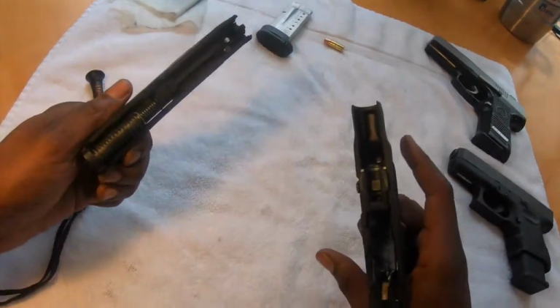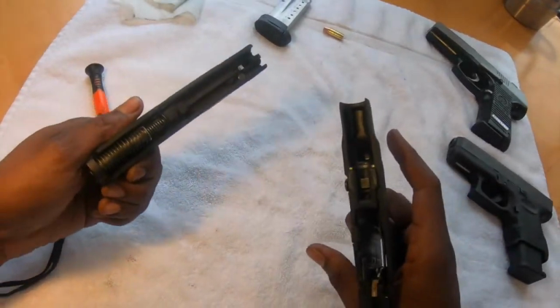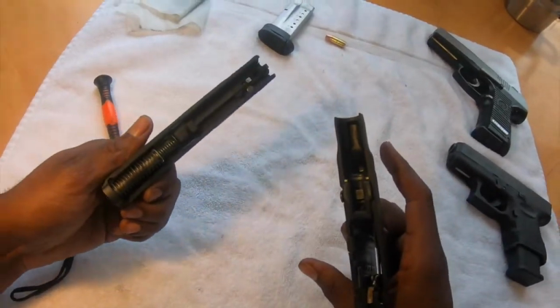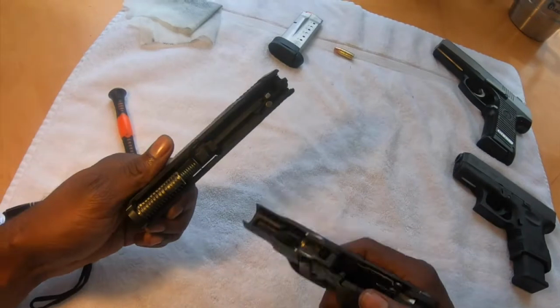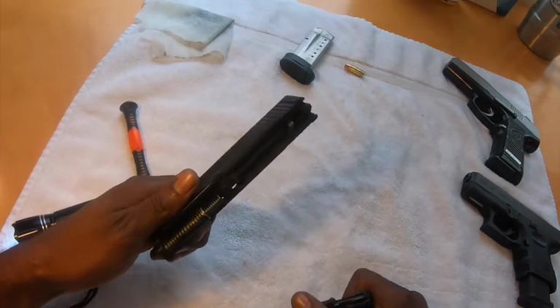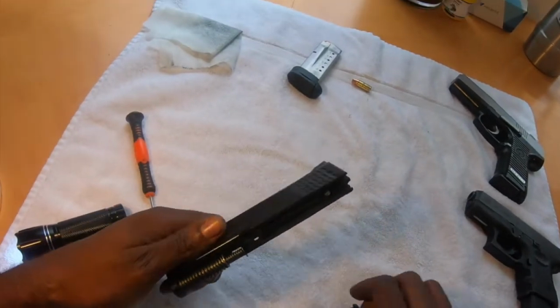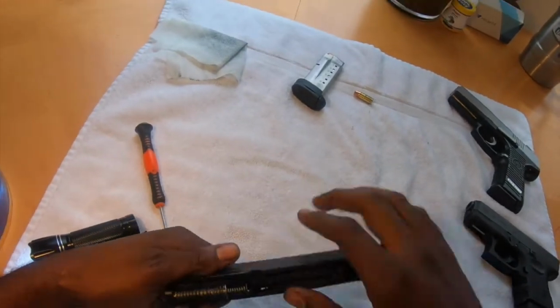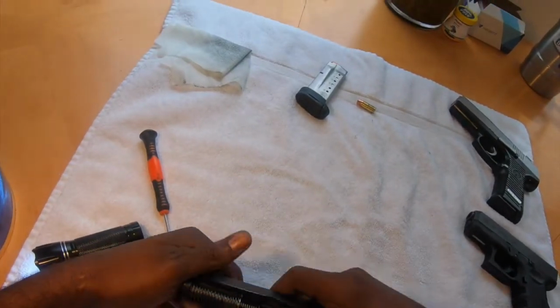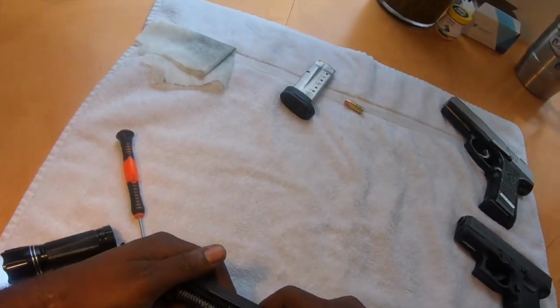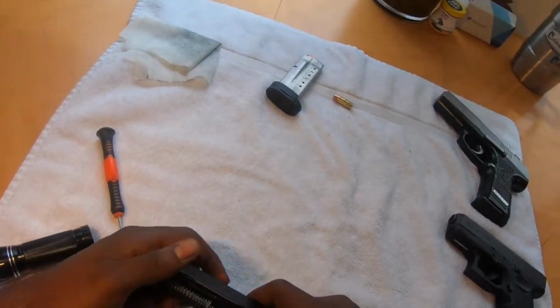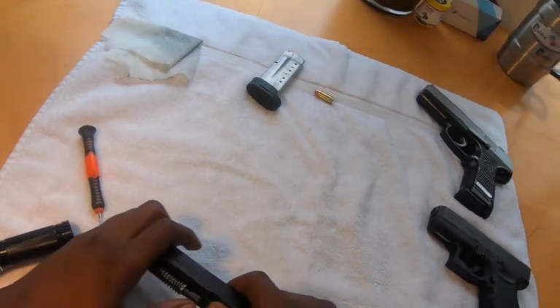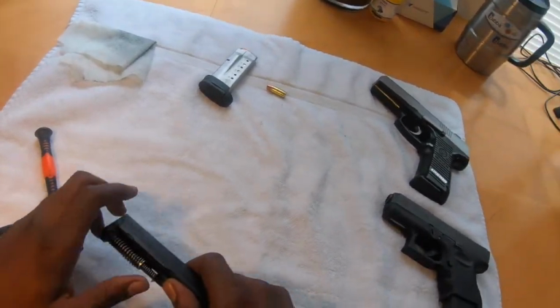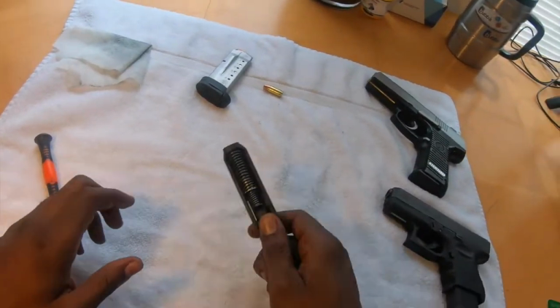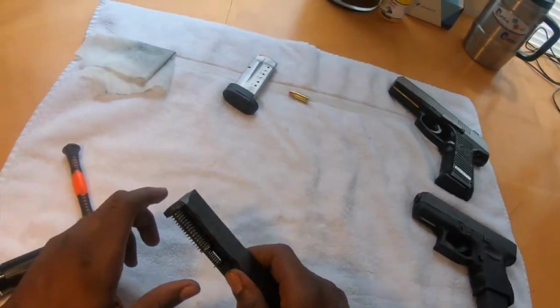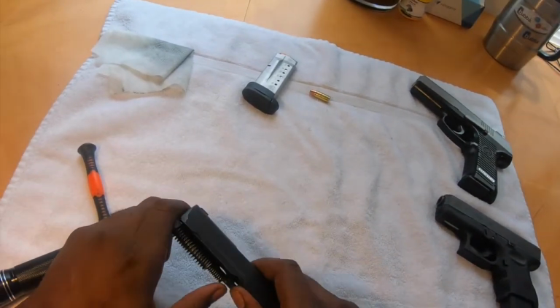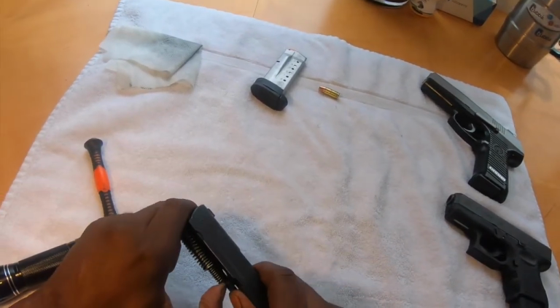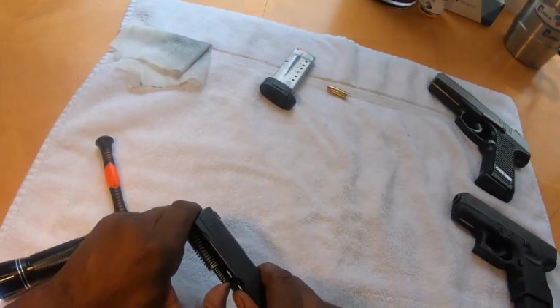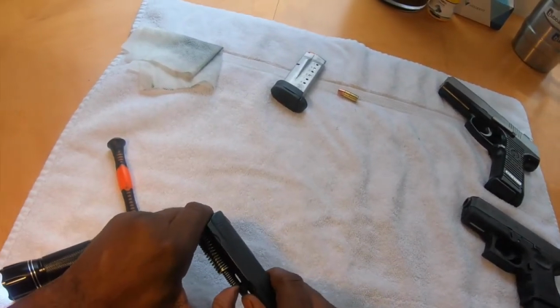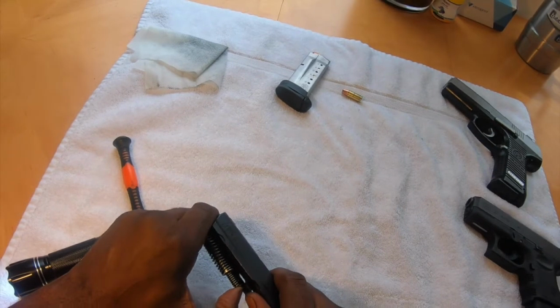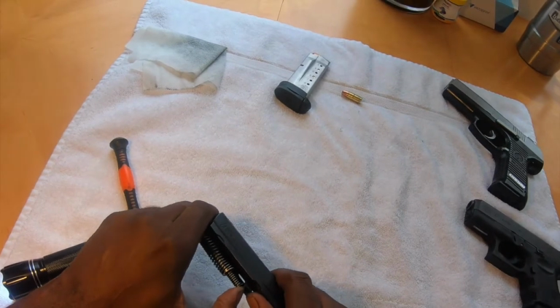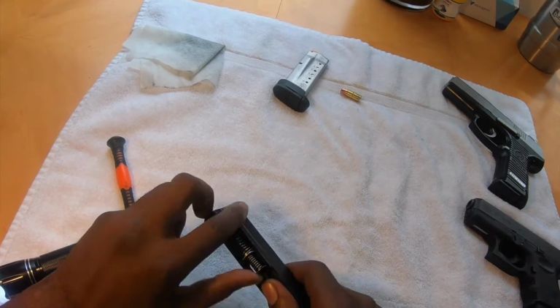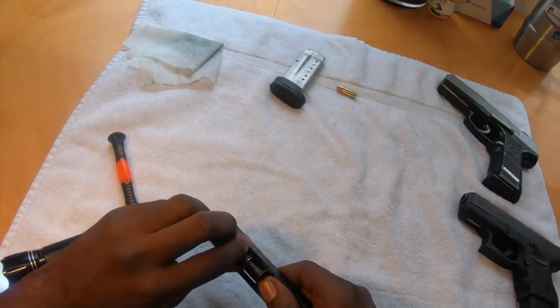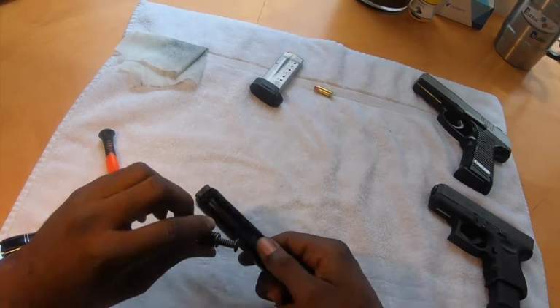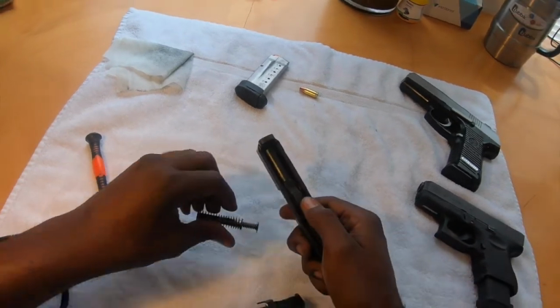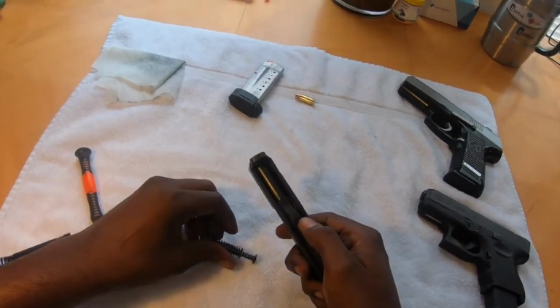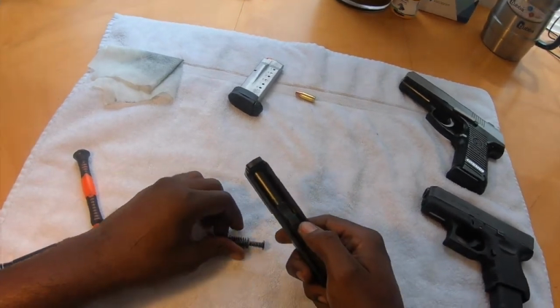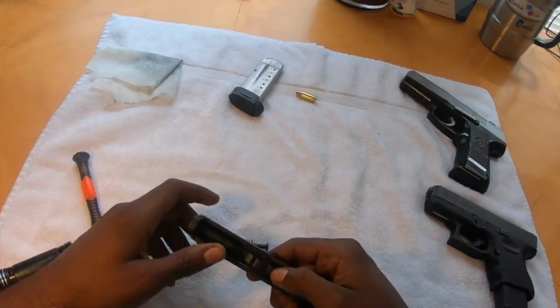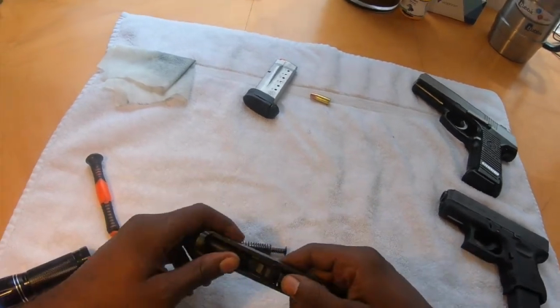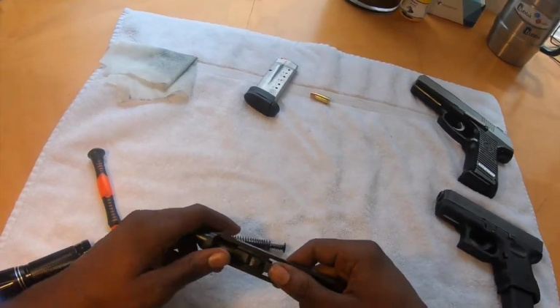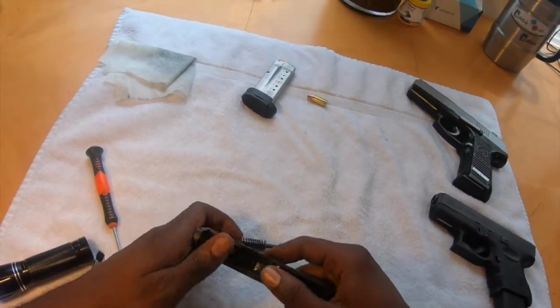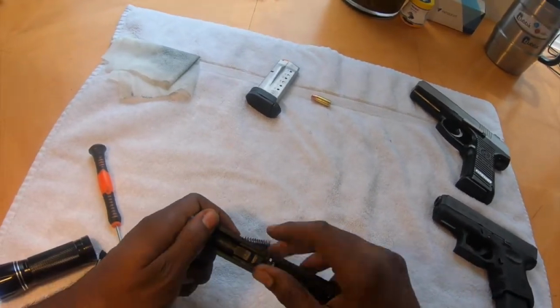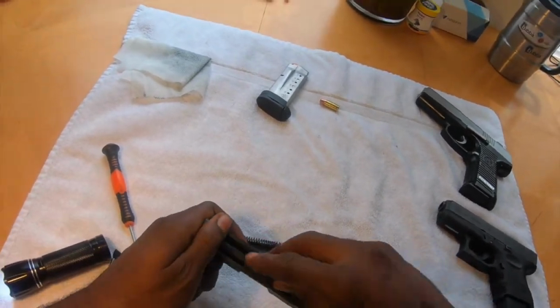The next thing you're going to do is uncock it and just press the trigger — just that simple. It's going to come apart the same way we did with all the other pistols in this series. We're going to take the spring forward with the rod, and we're going to take the barrel out.